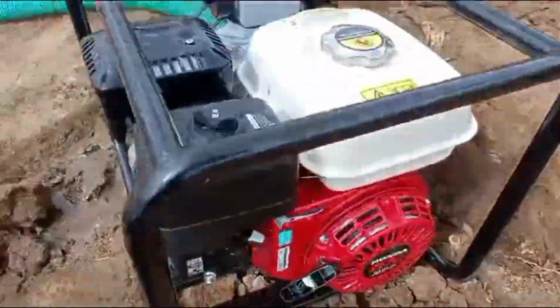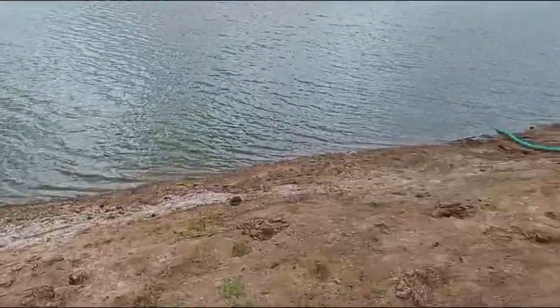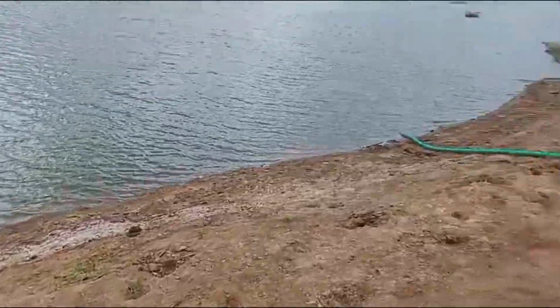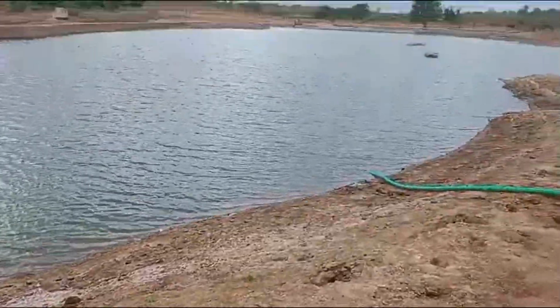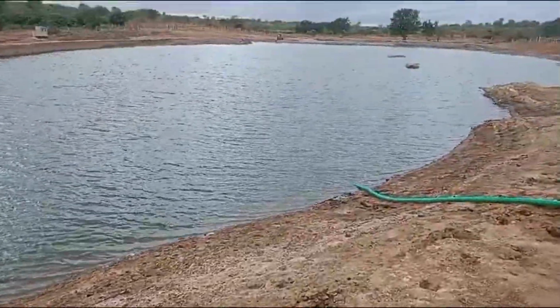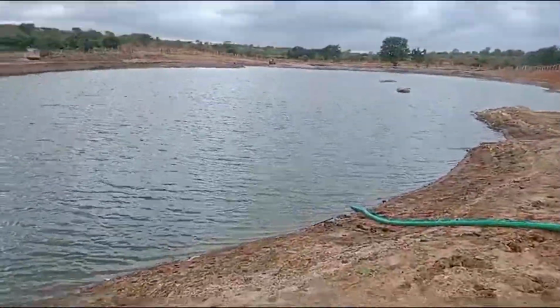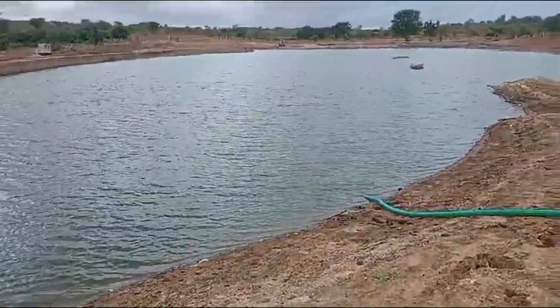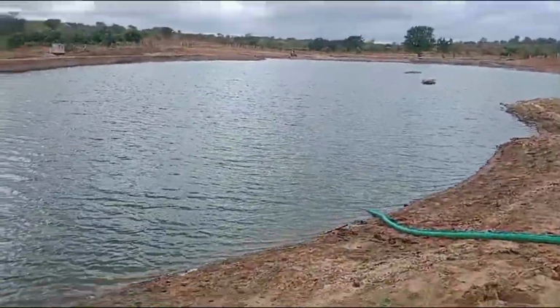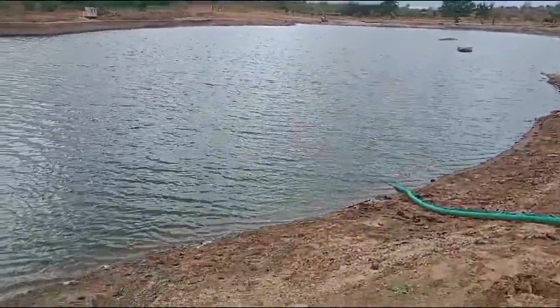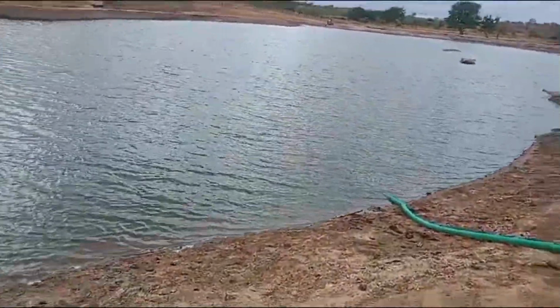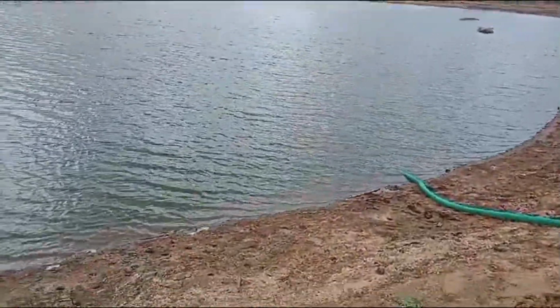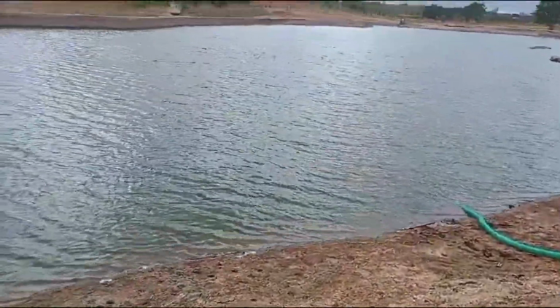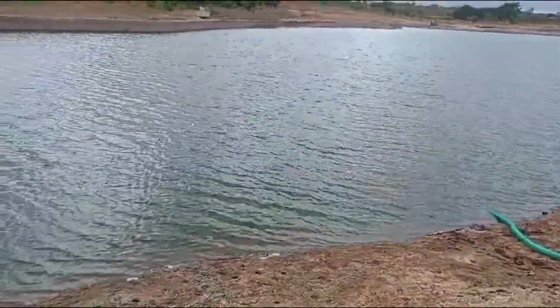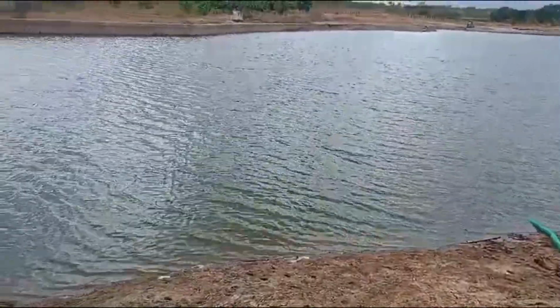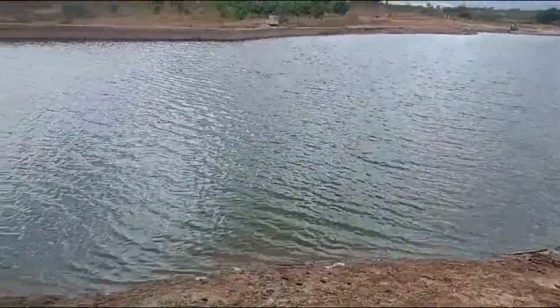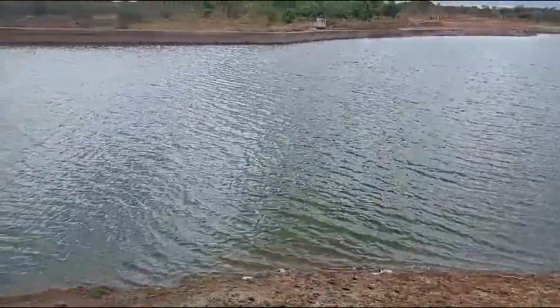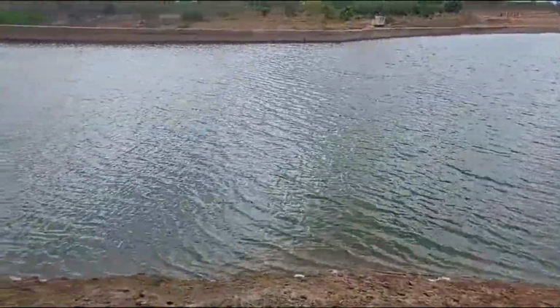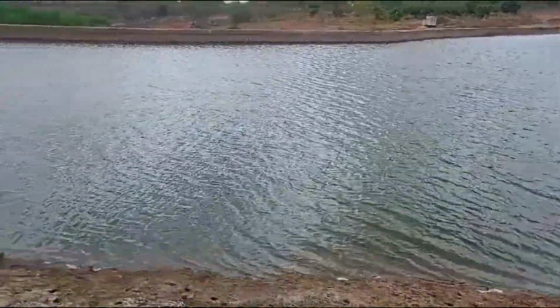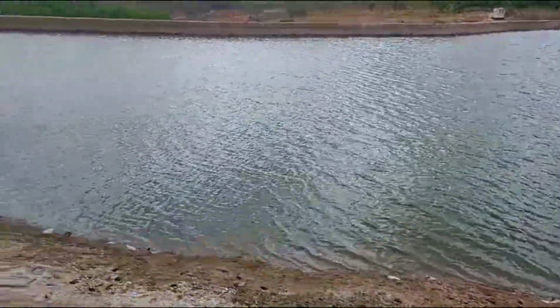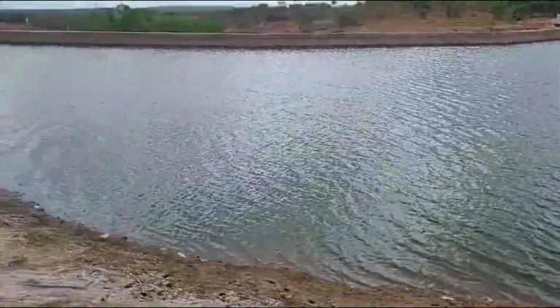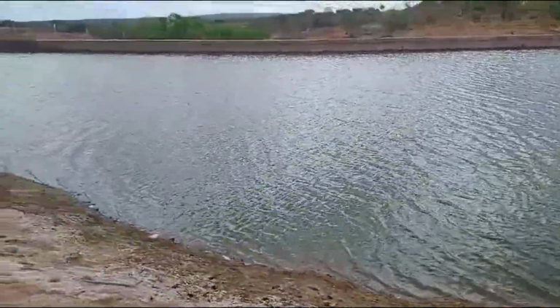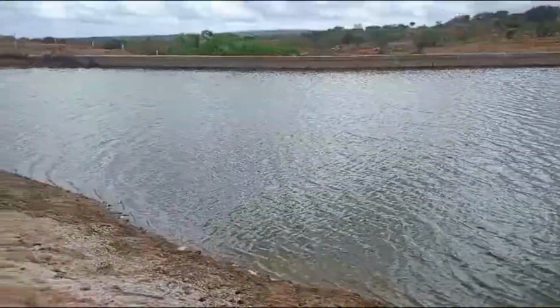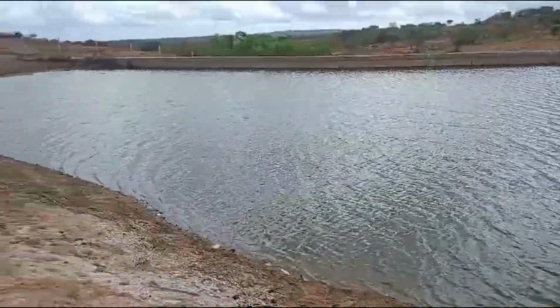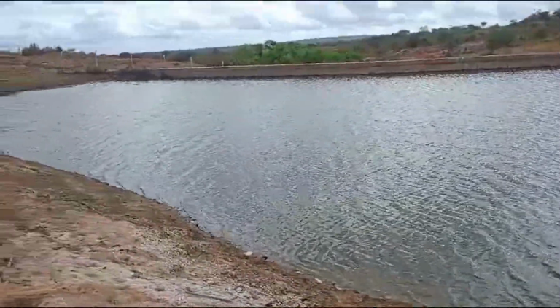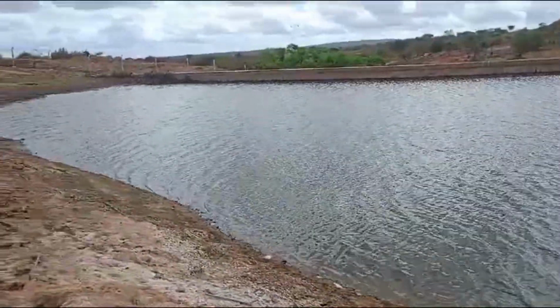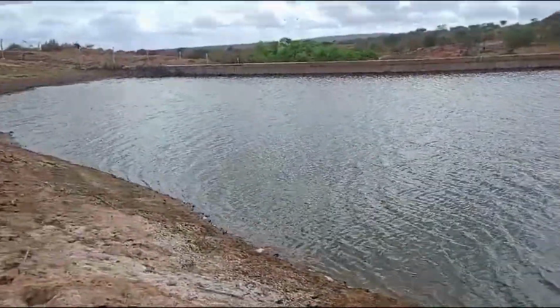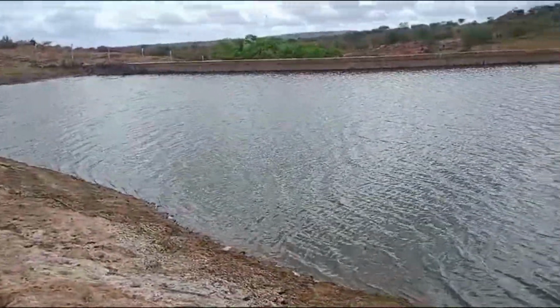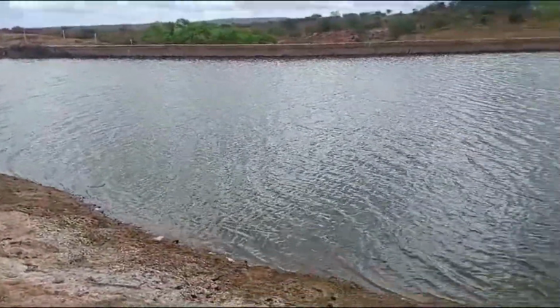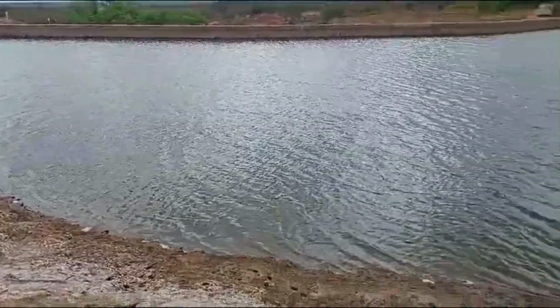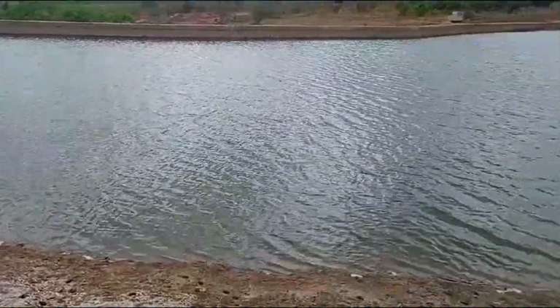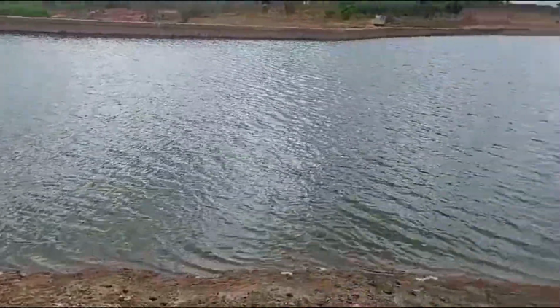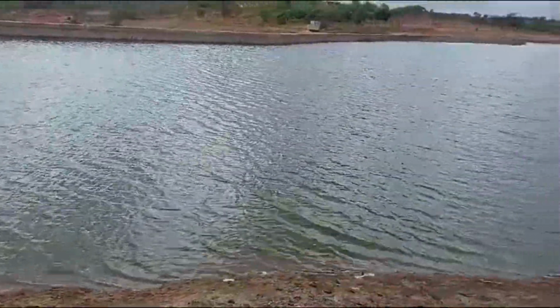This is our water source — a small dam that was built a few years ago. Despite the tough climate, this dam has been a lifeline for the local community, providing water that is crucial for survival, especially during the dry seasons.